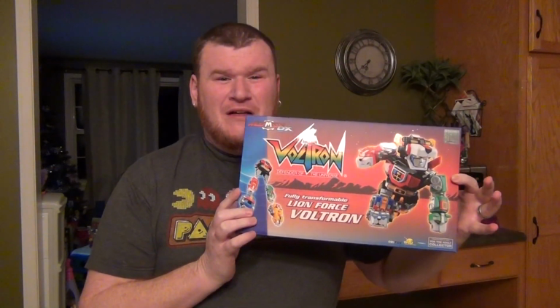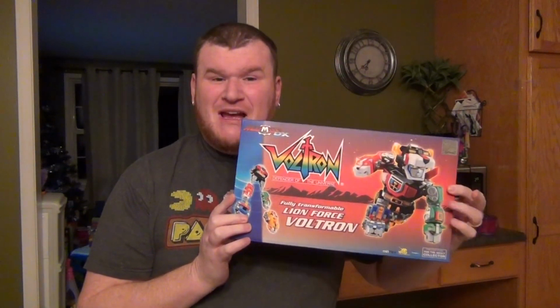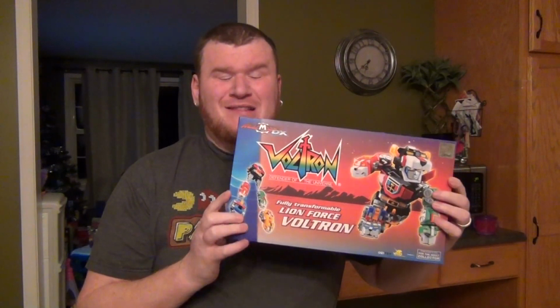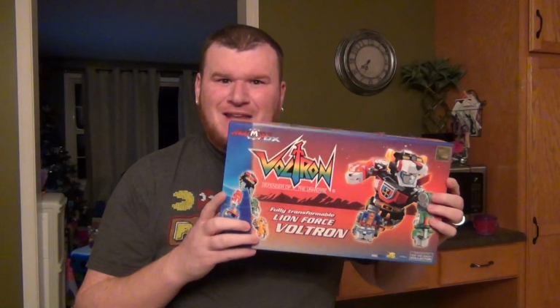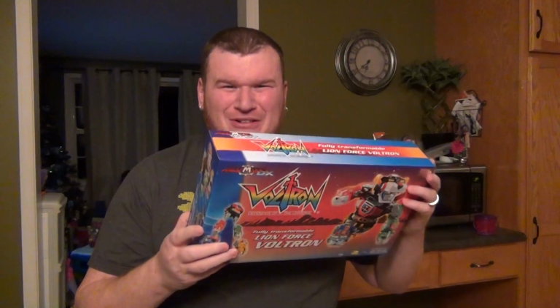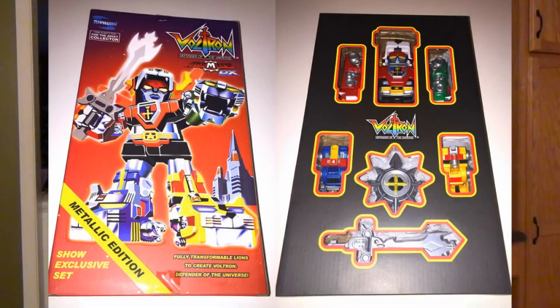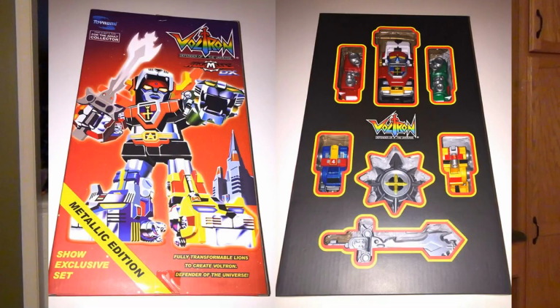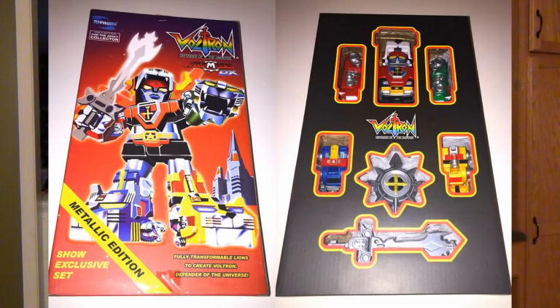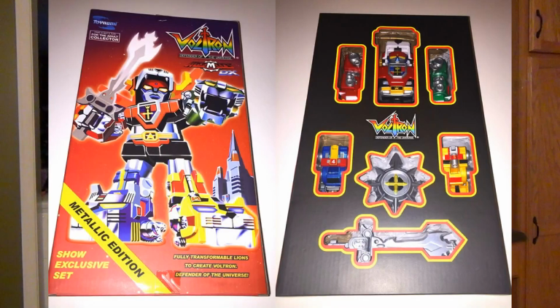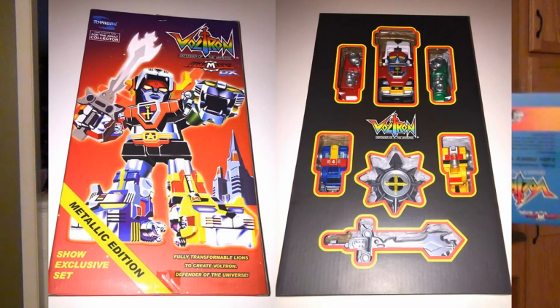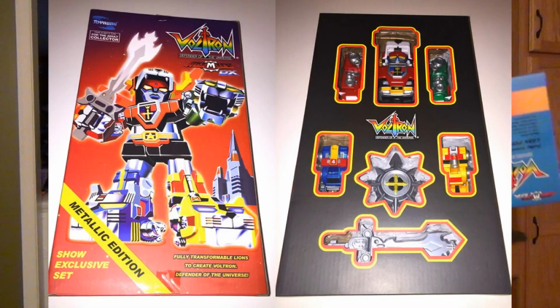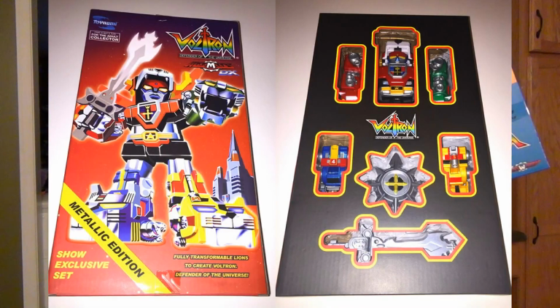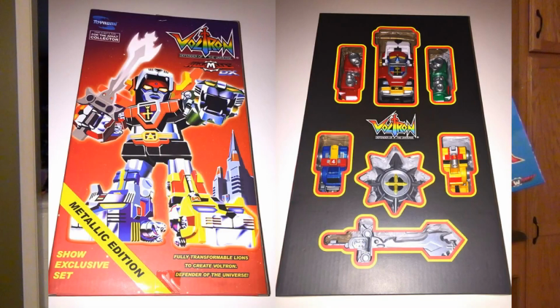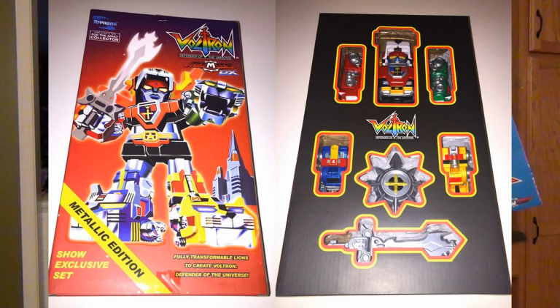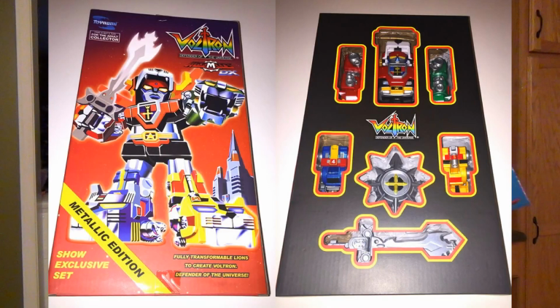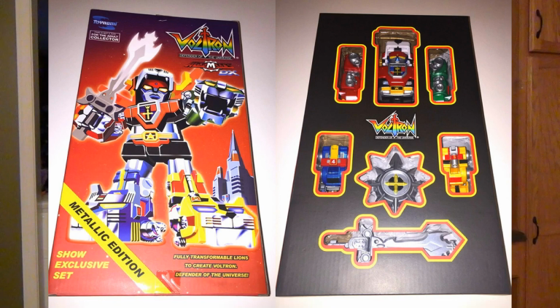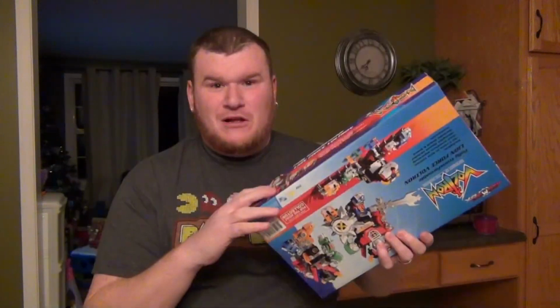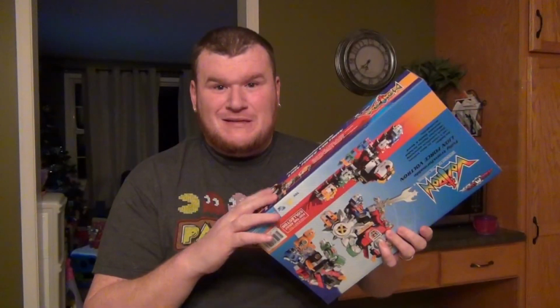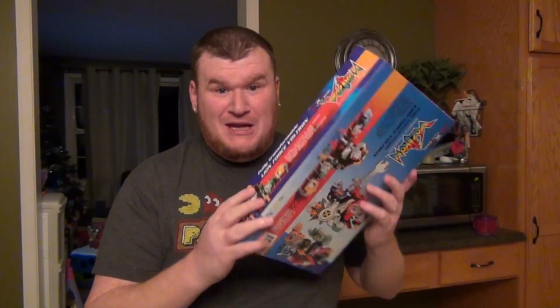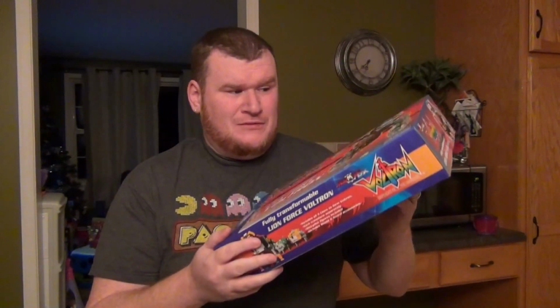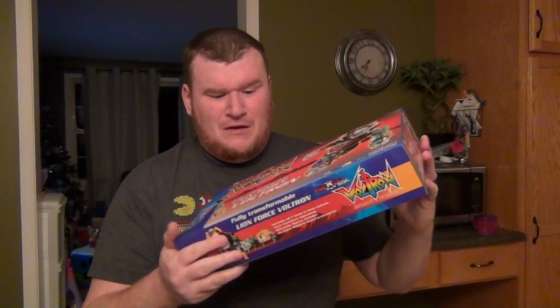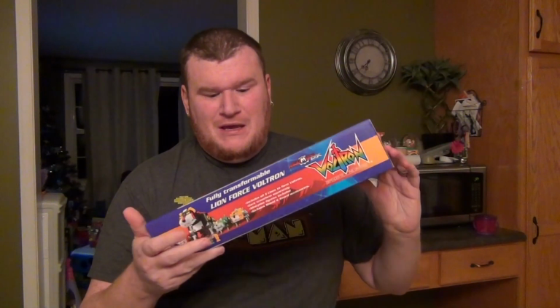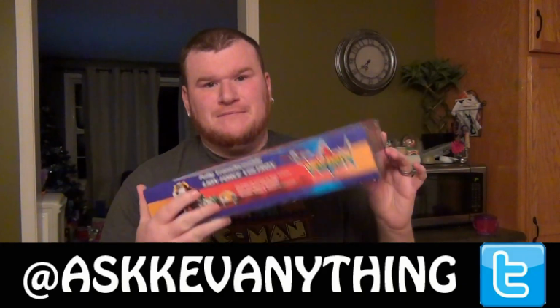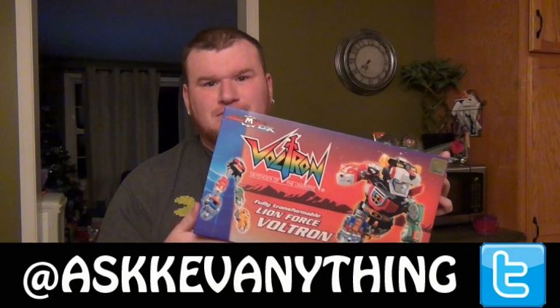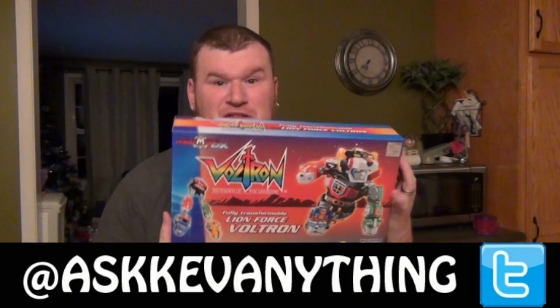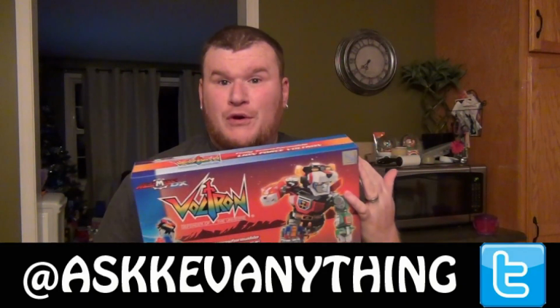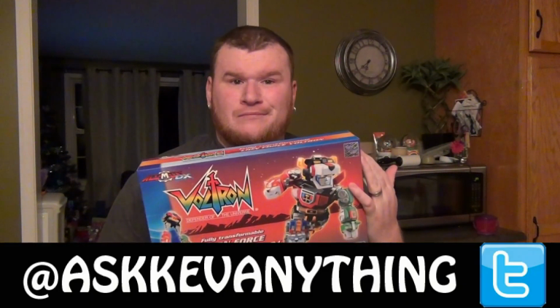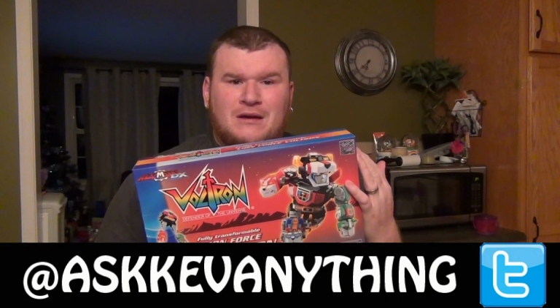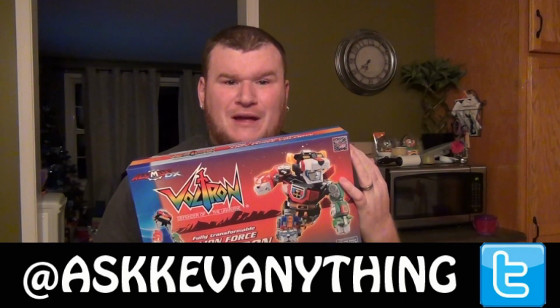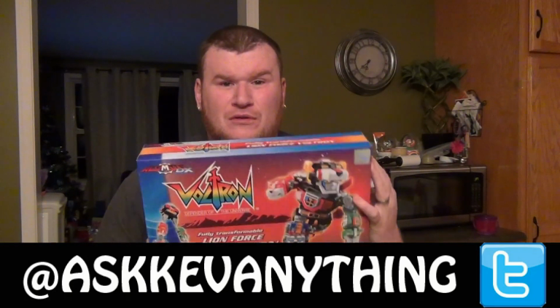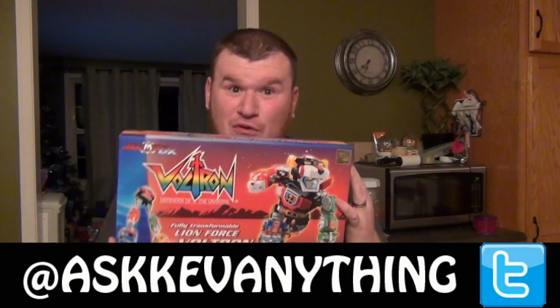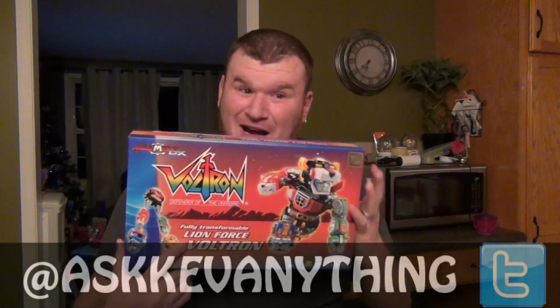There was a San Diego Comic Con version of this guy that was released. It was kind of metallic colored. This is the regular release — it just came out of the same toy.